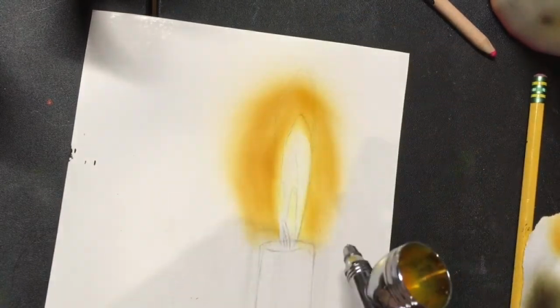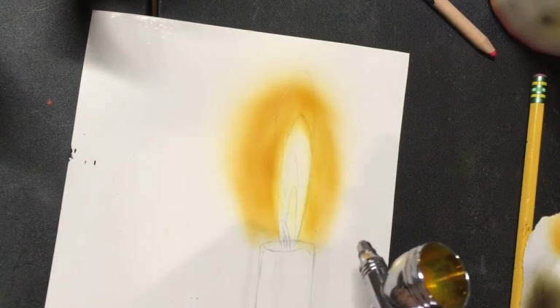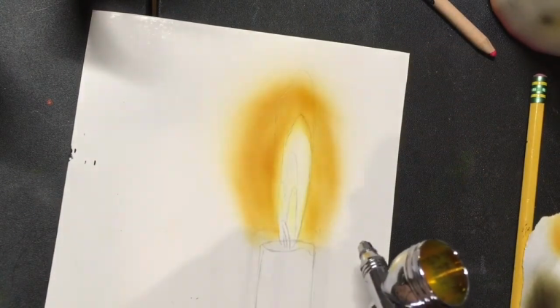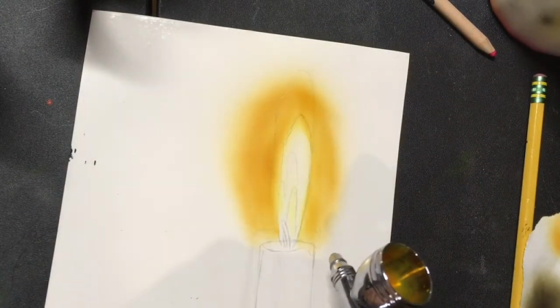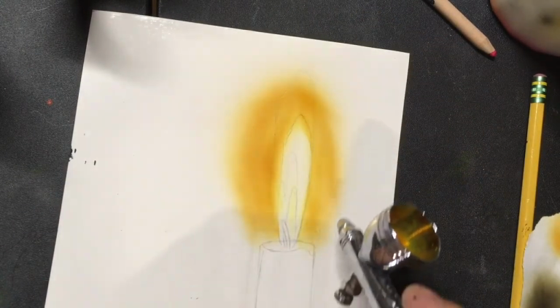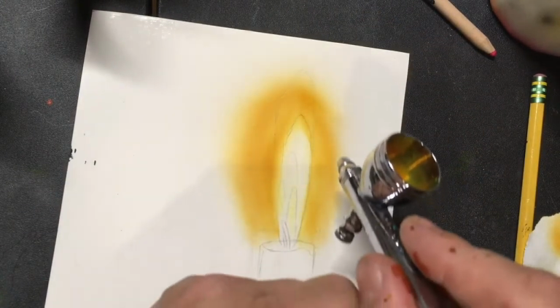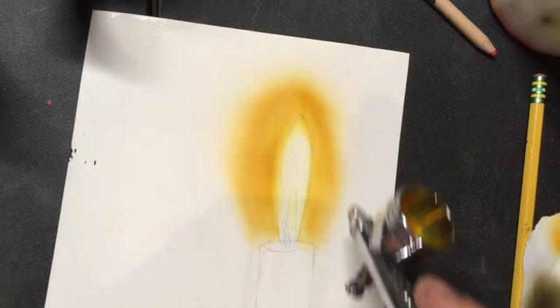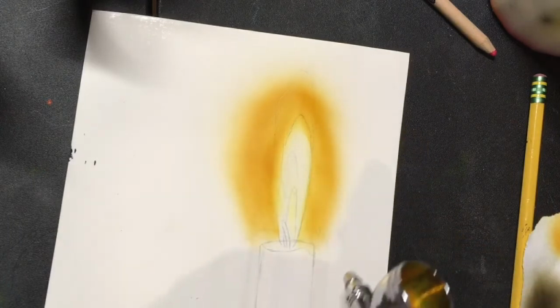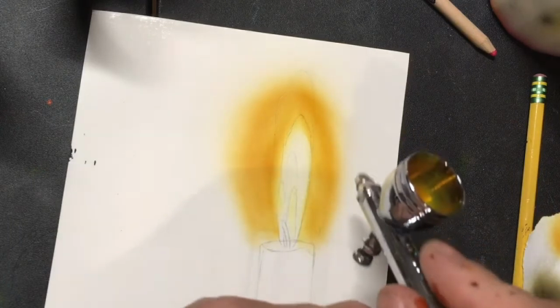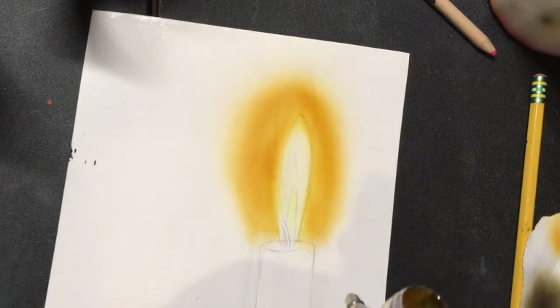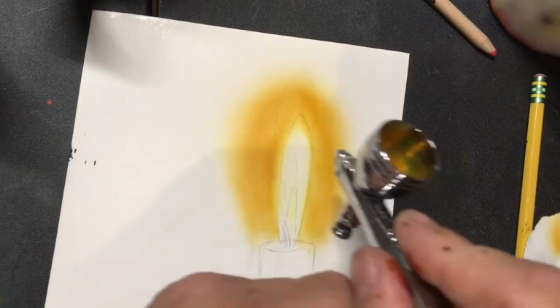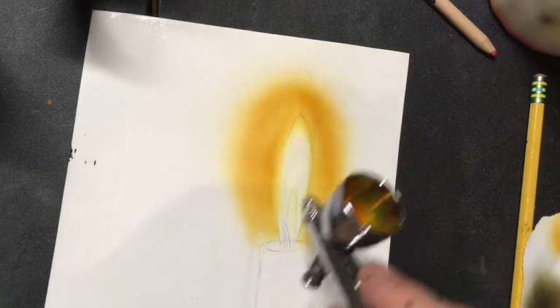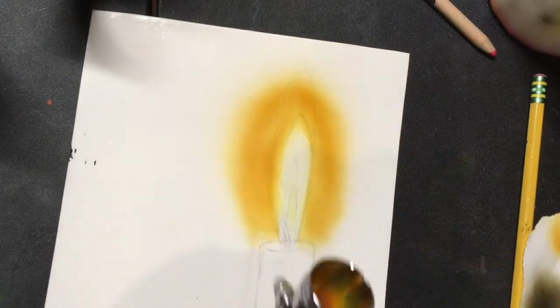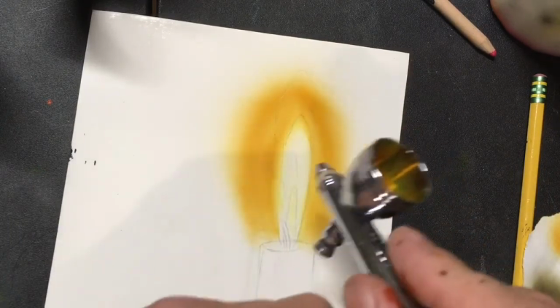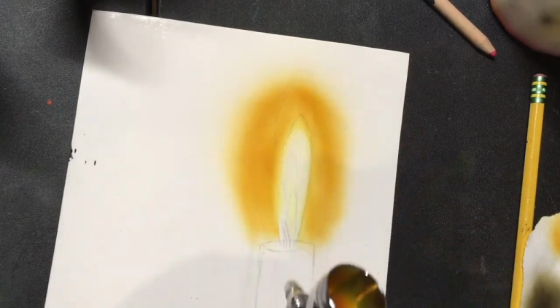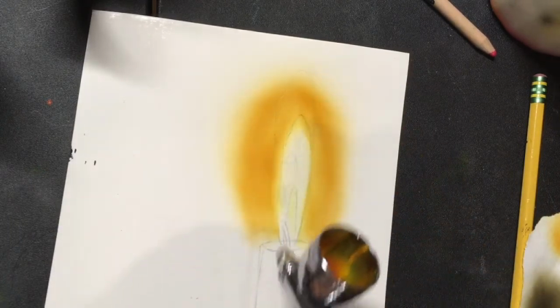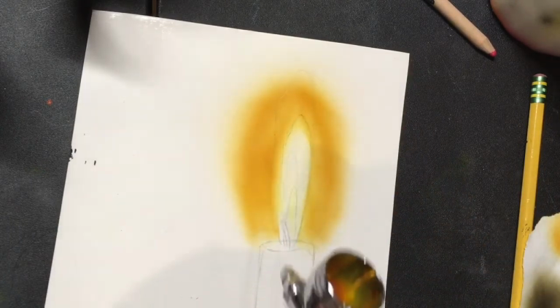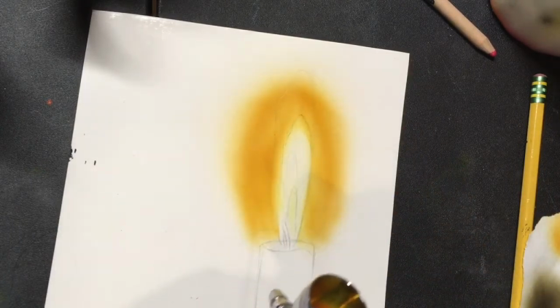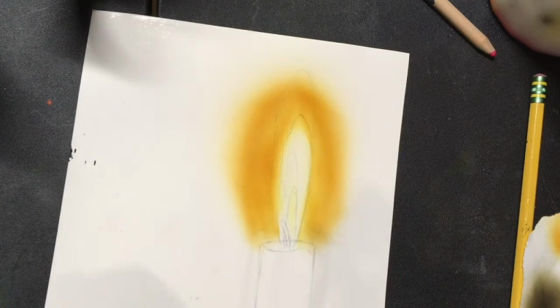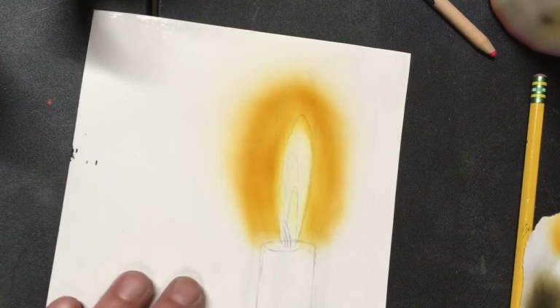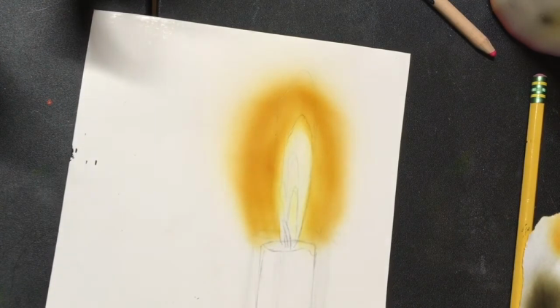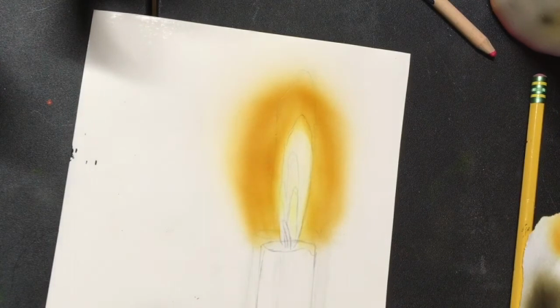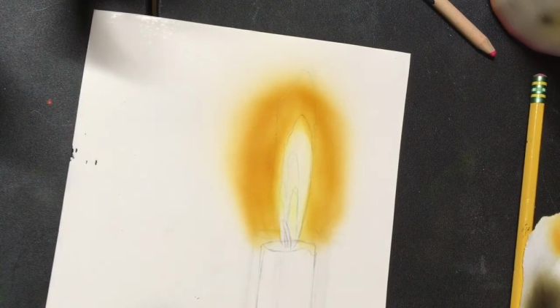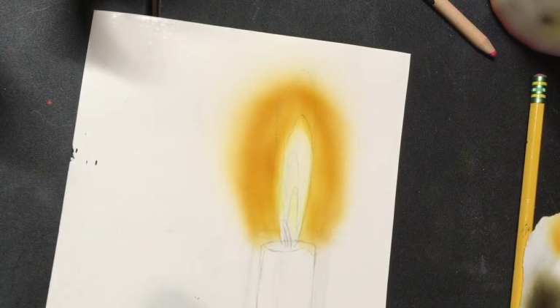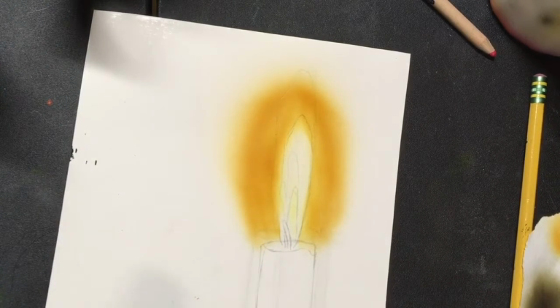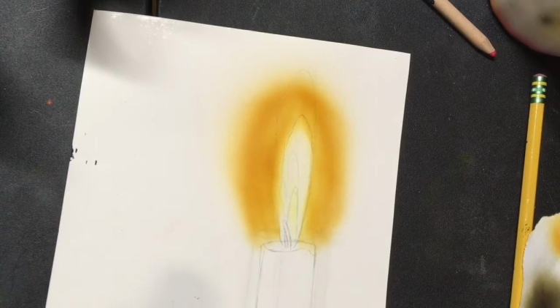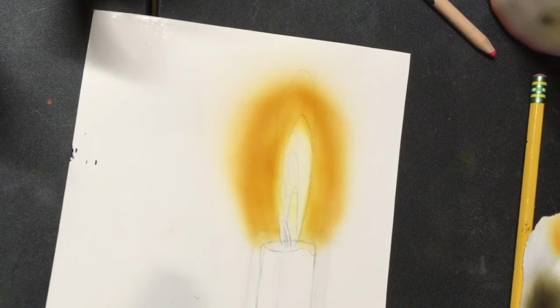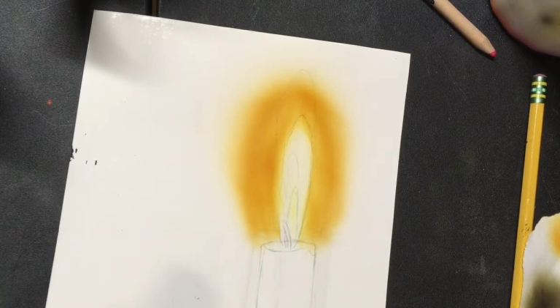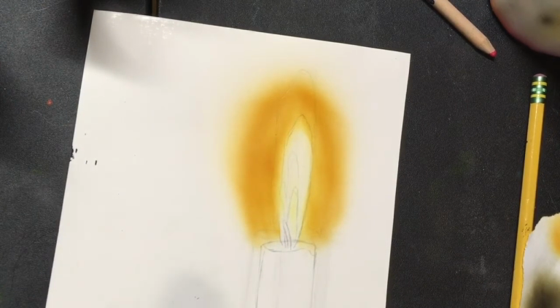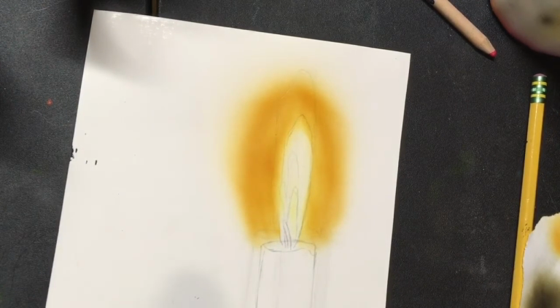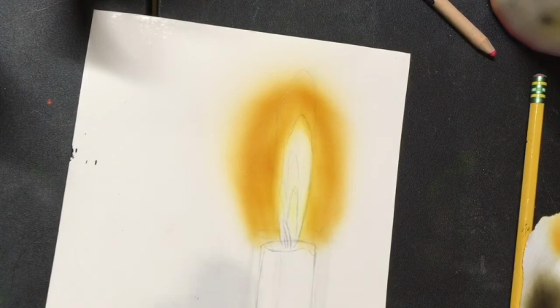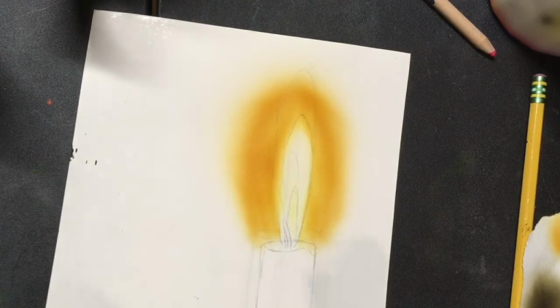You don't want to start putting your darker parts in until you have your lighter parts underneath. So you don't want to put the dark paint down until you've got some light paint down first. Now we're going to come over here to our candle.